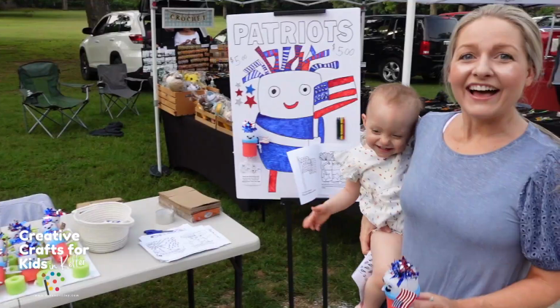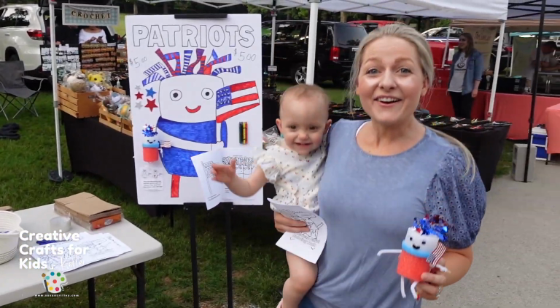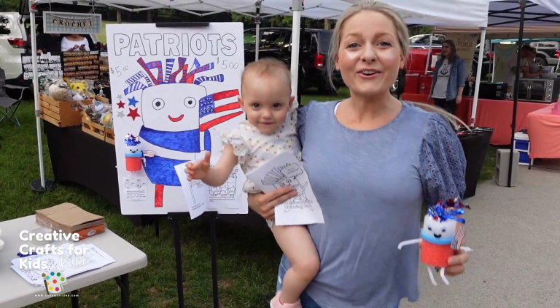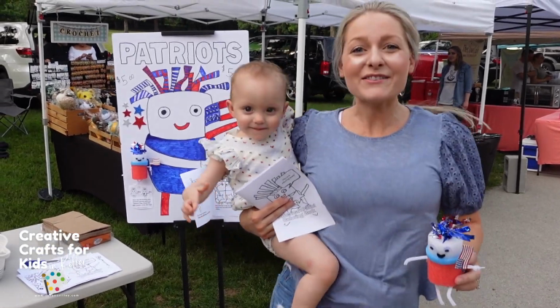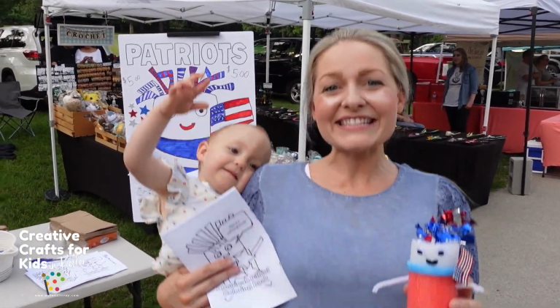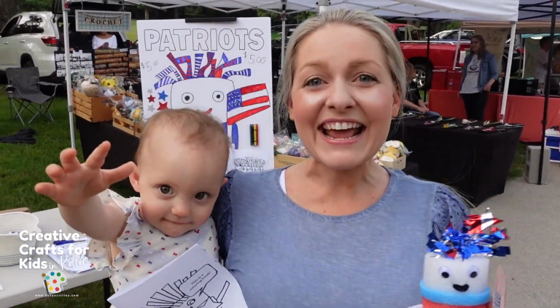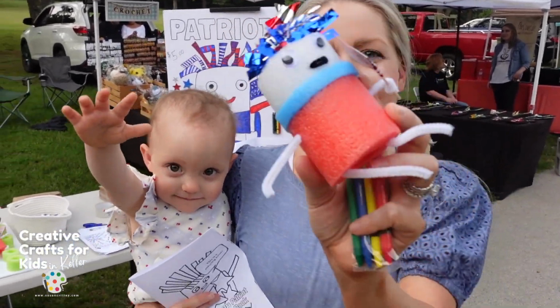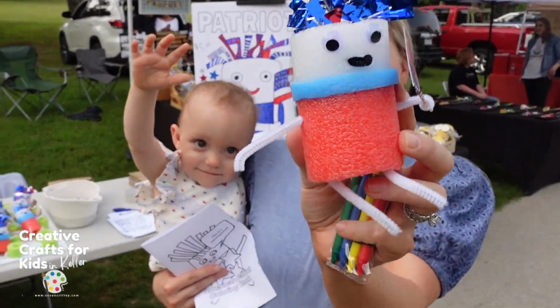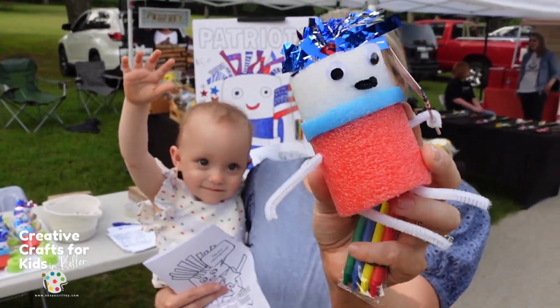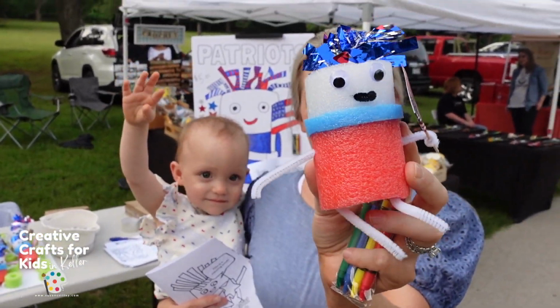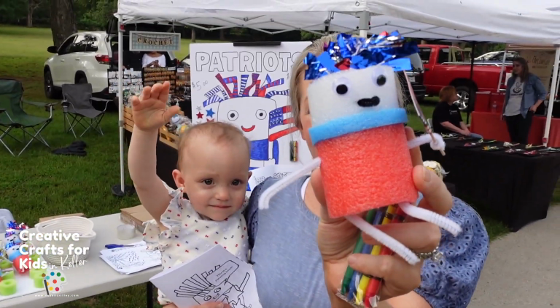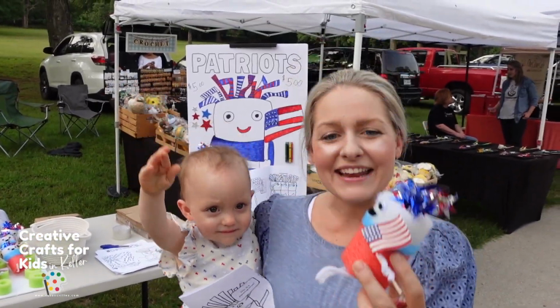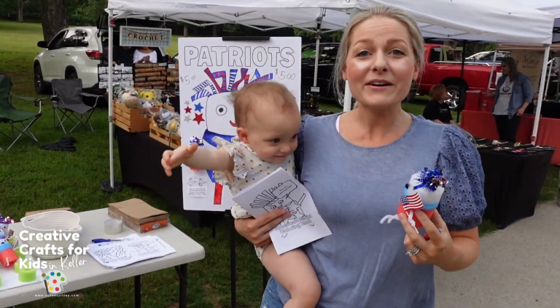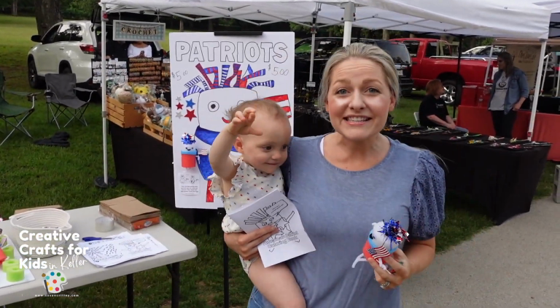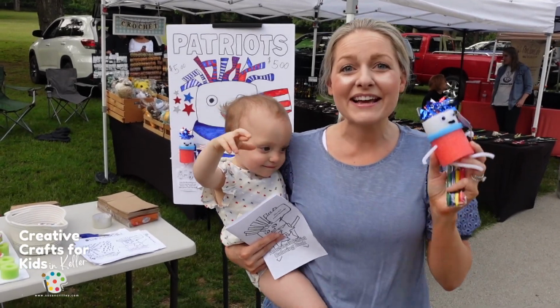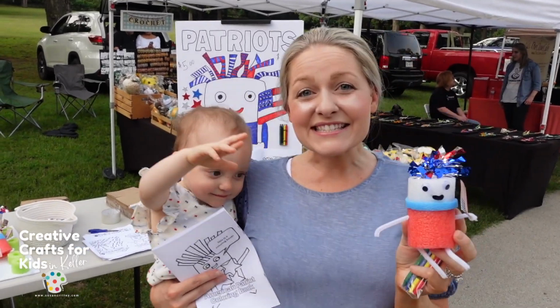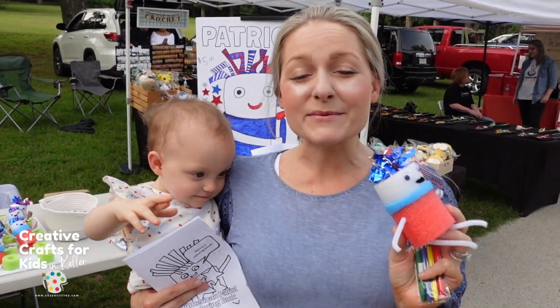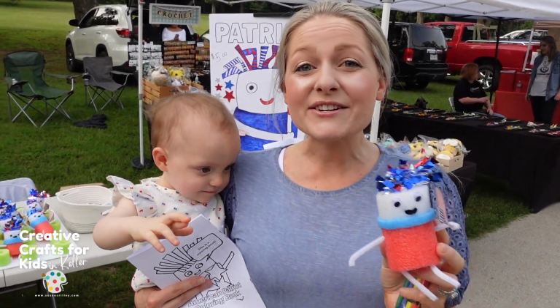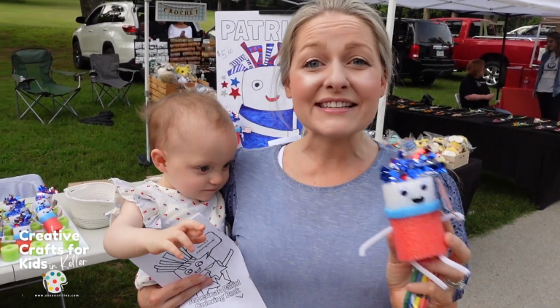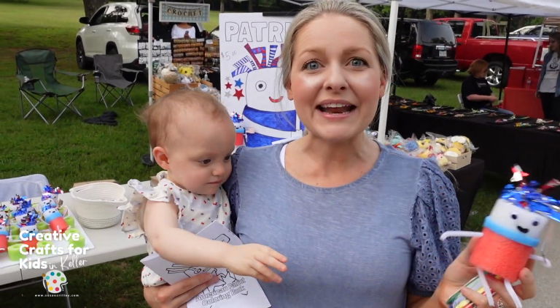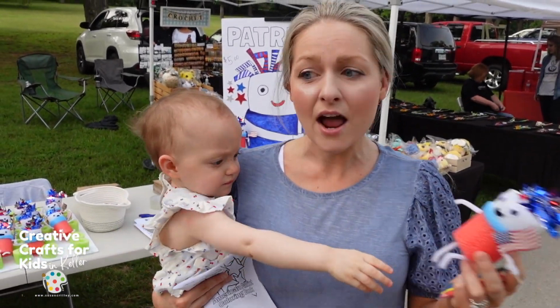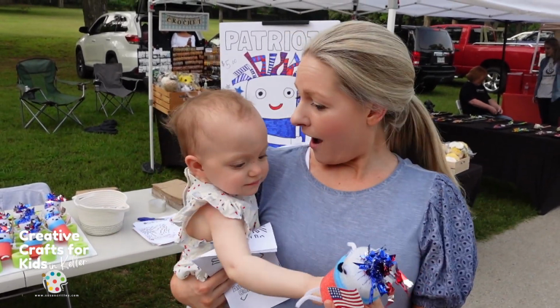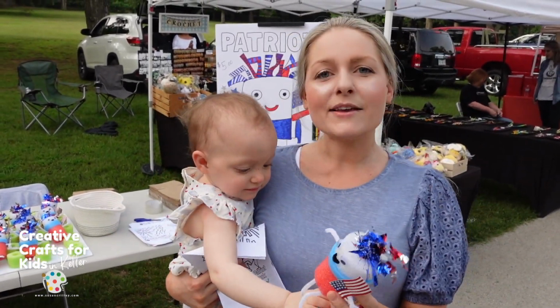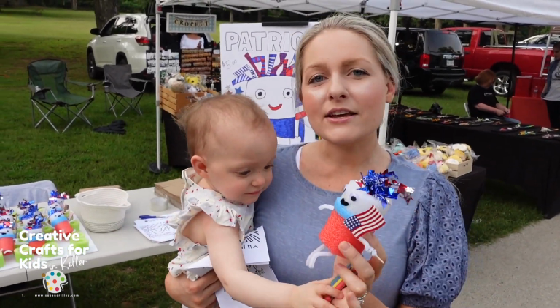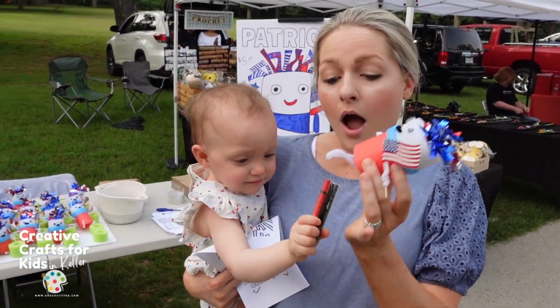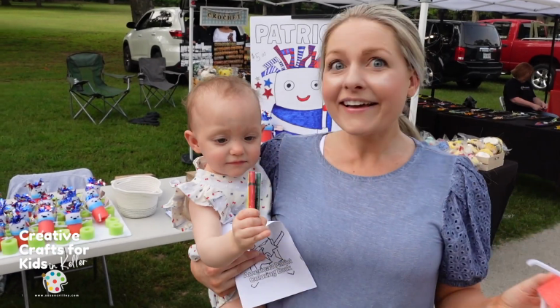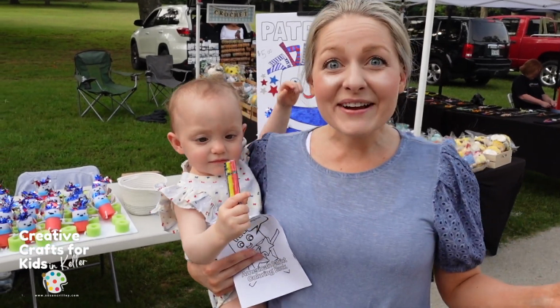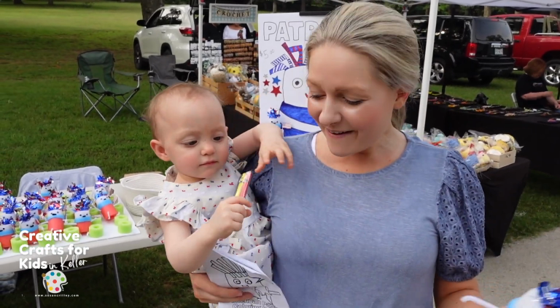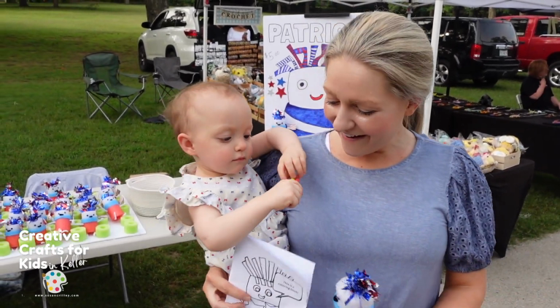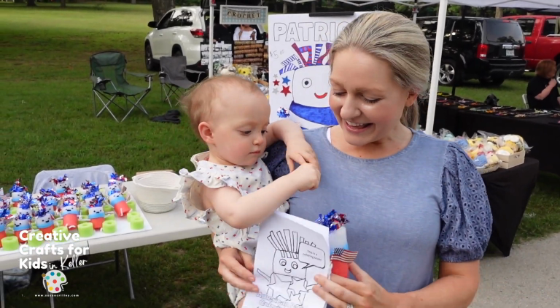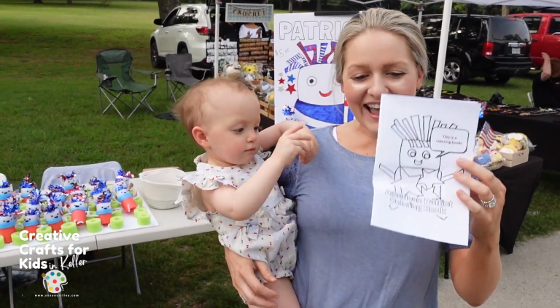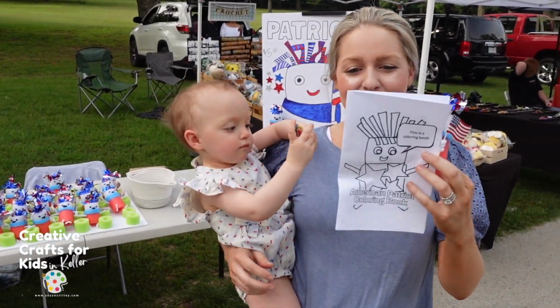Hello, we are Creative Crafts for Kids and today we have the Little Patriot Person — we are so excited! This kit comes with stickers, everything's included, and Kaylee wants to let you know there's a coloring book too!